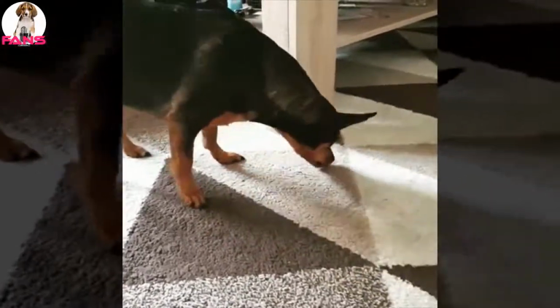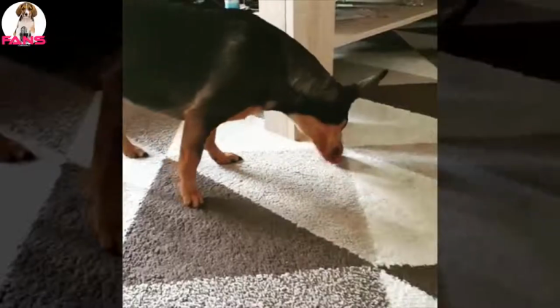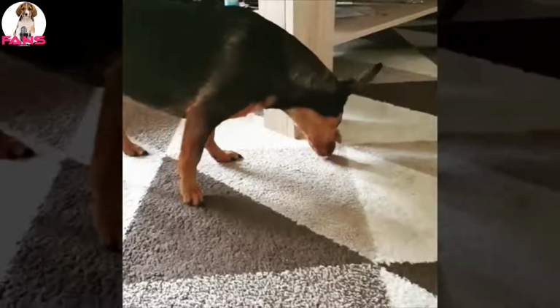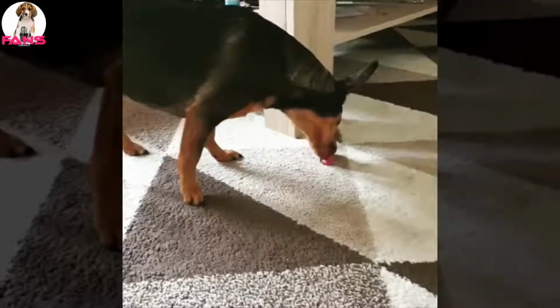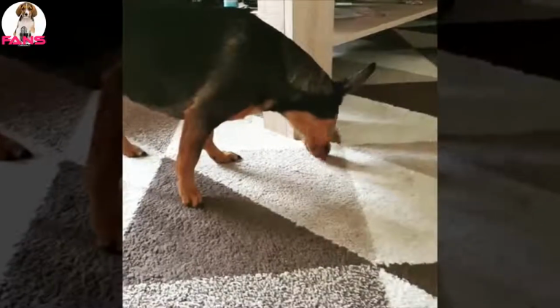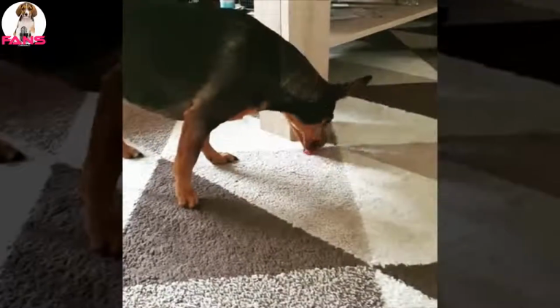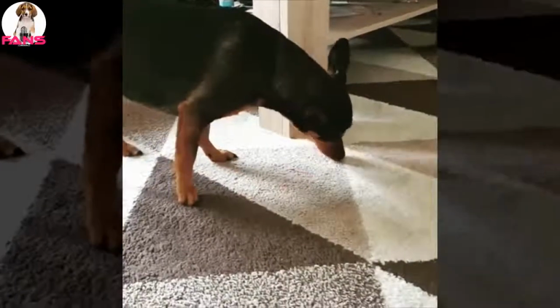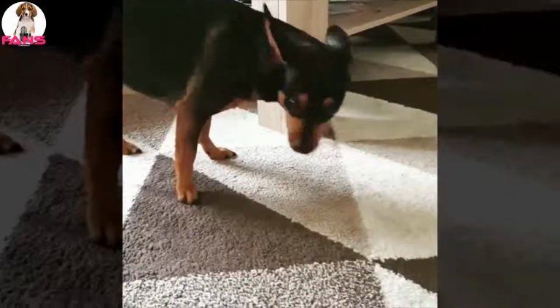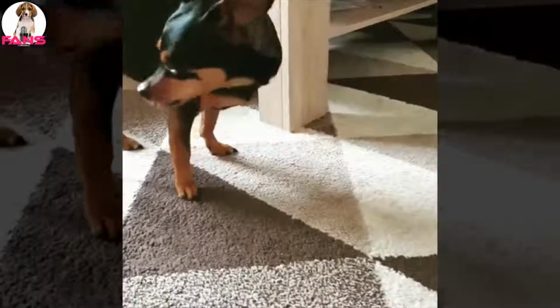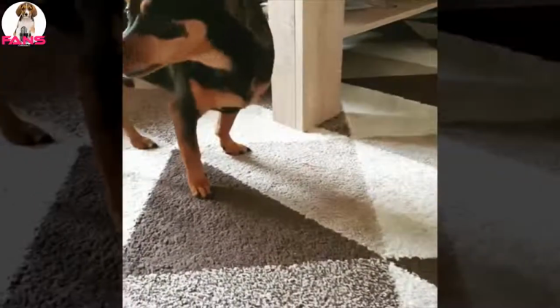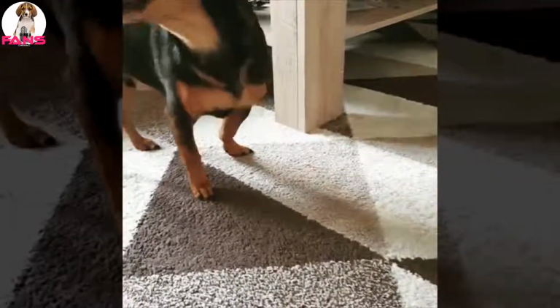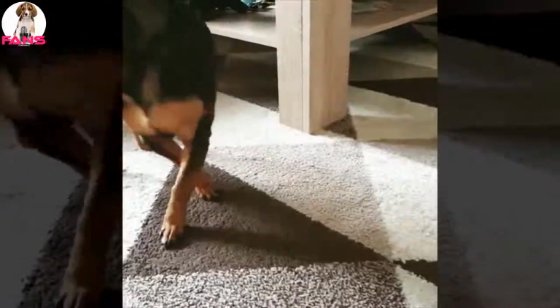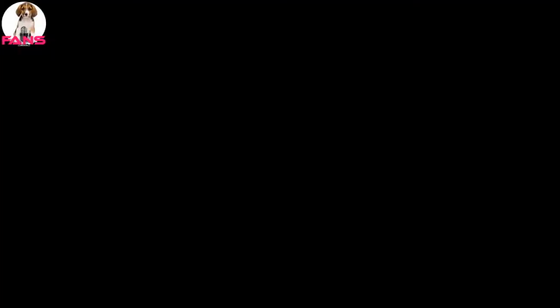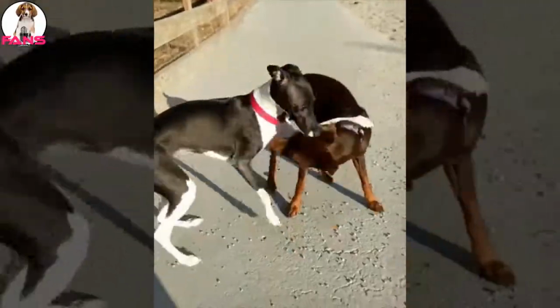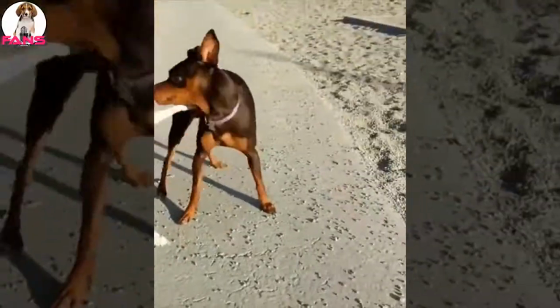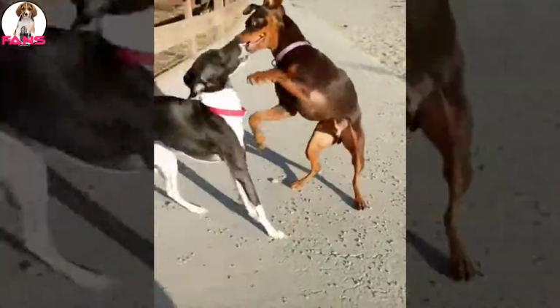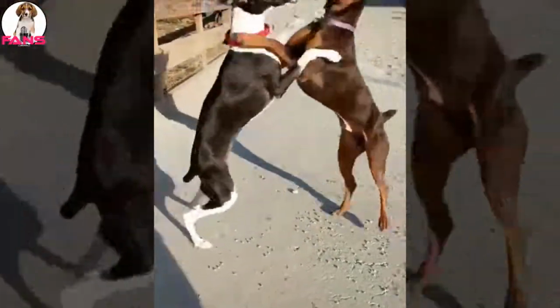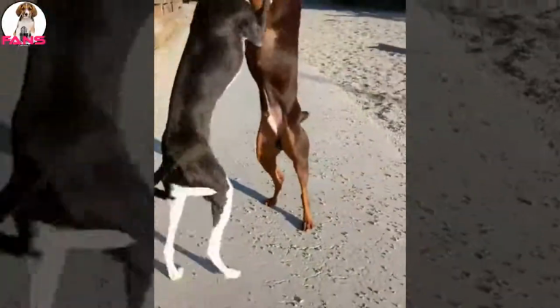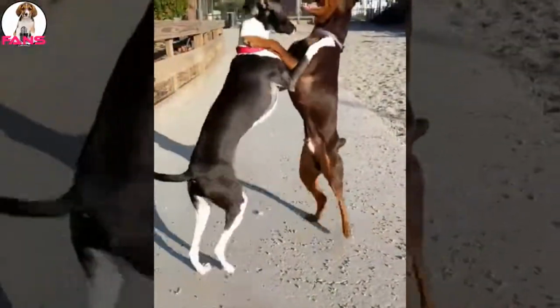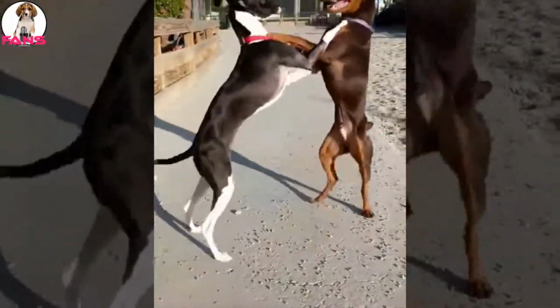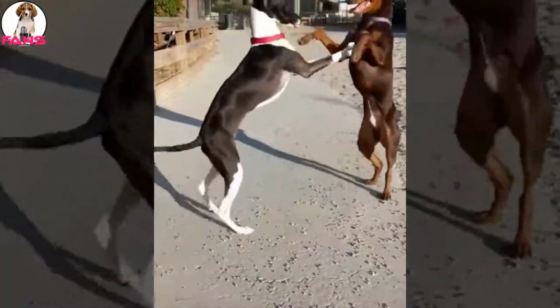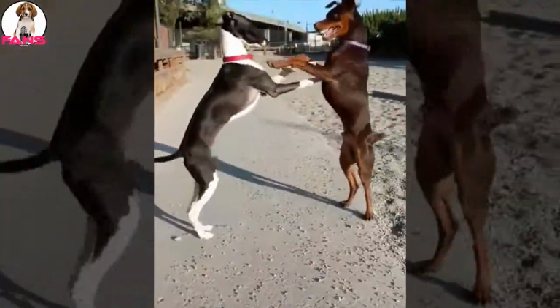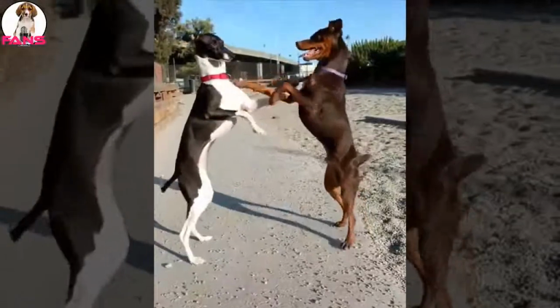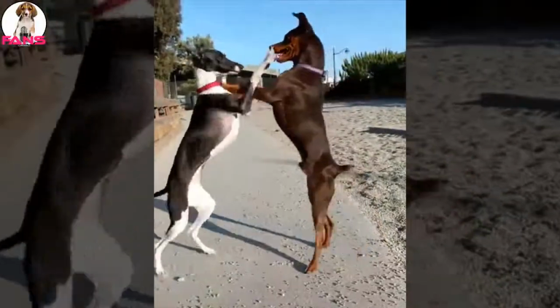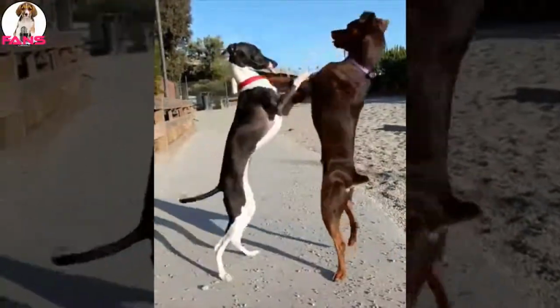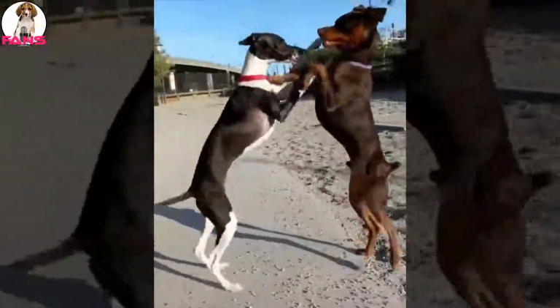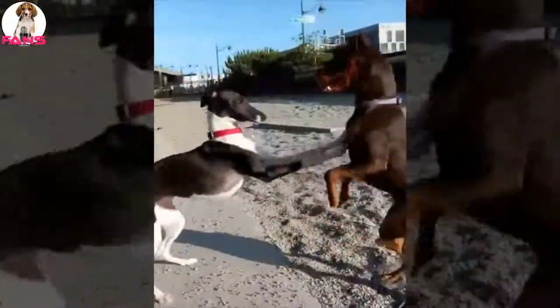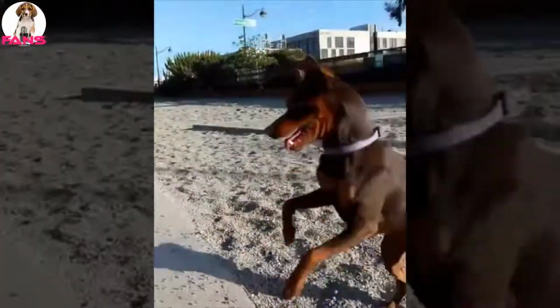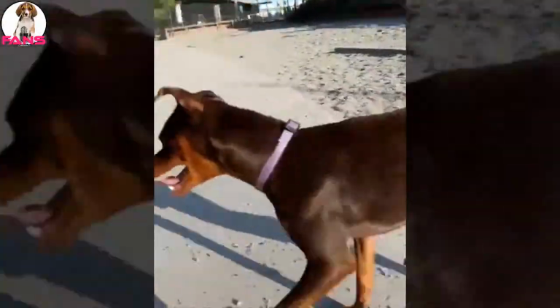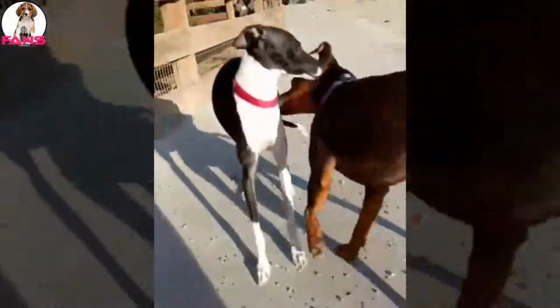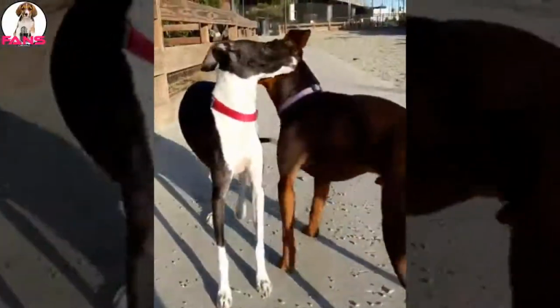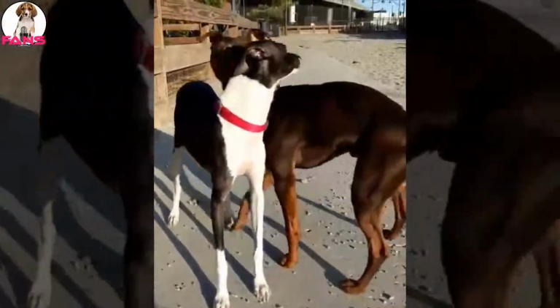Health concerns to be aware of include luxation, cervical dry disc, Legg-Calvé-Perthes disease, epilepsy, thyroid issues, heart defects, and eye problems. The Min Pin's teeth should be brushed often using a toothpaste designed for dogs. Regular visits to the vet for checkups and parasite control are also recommended.